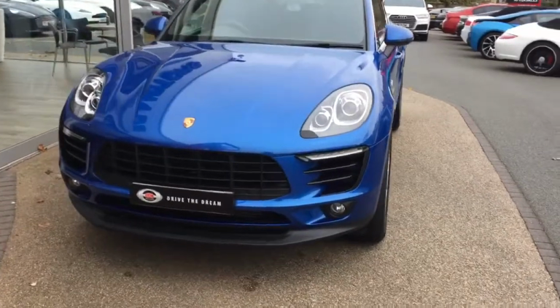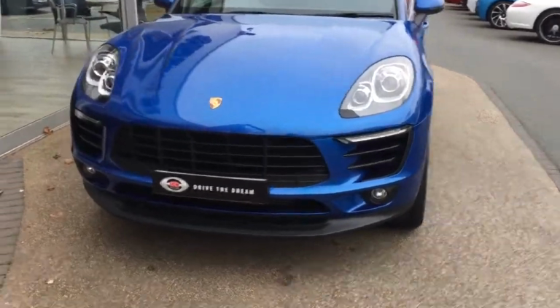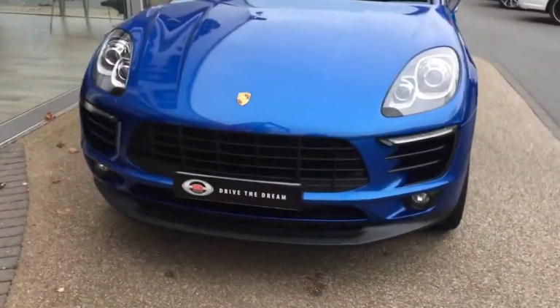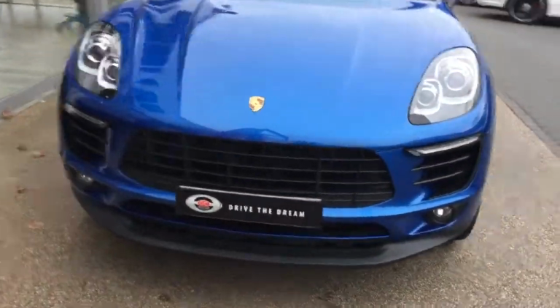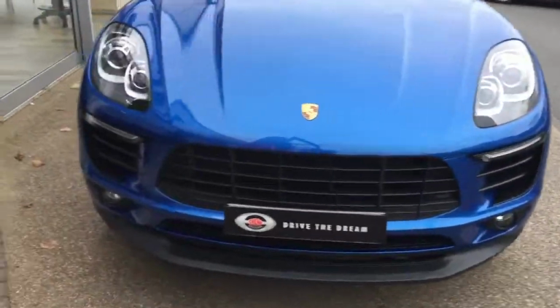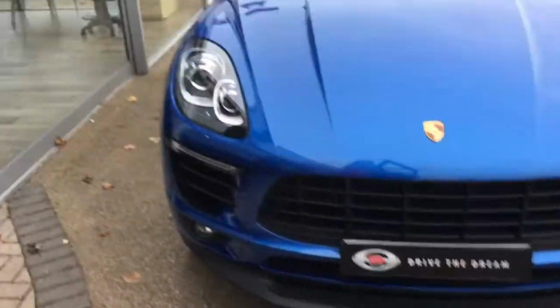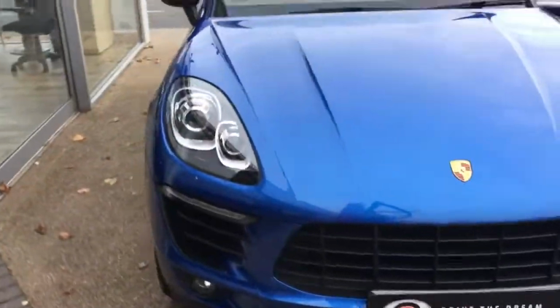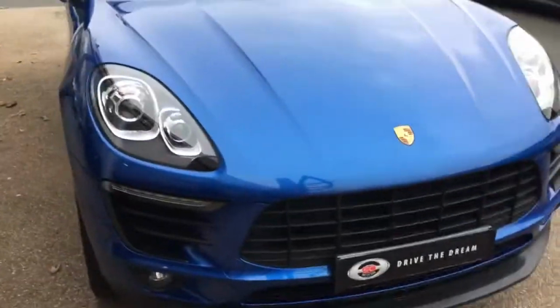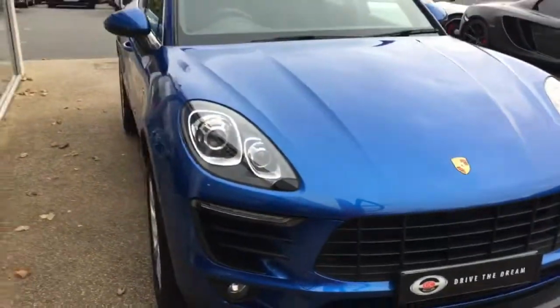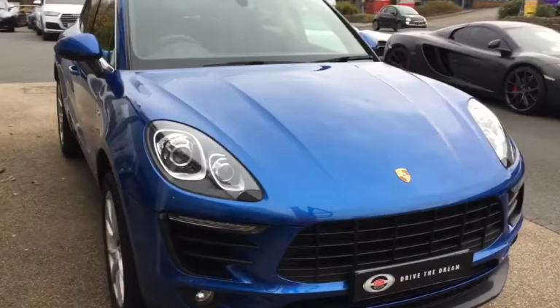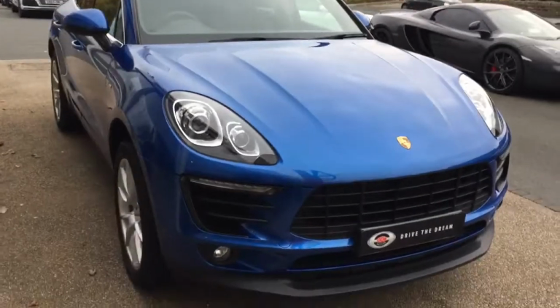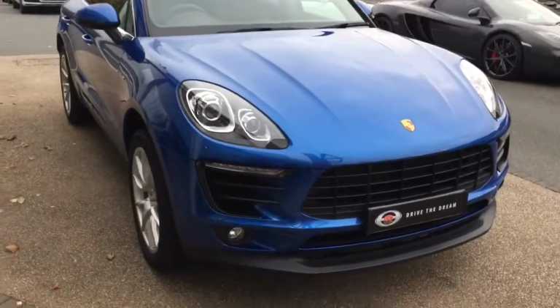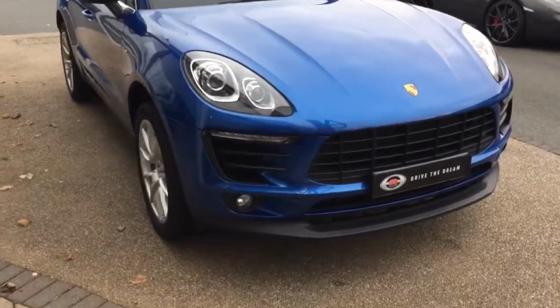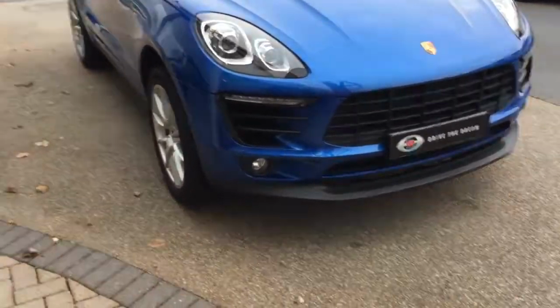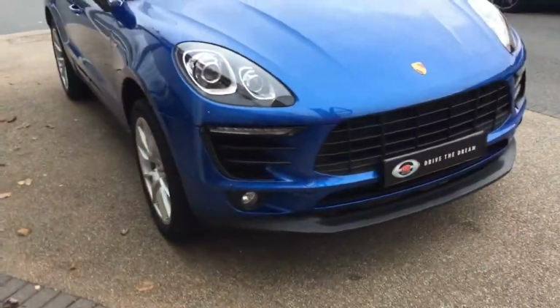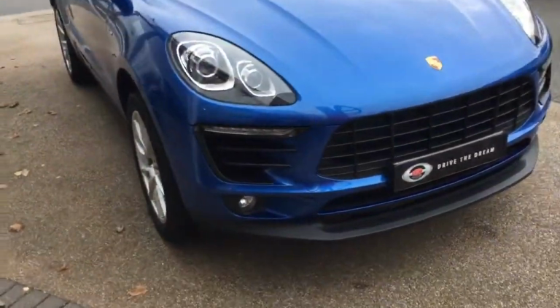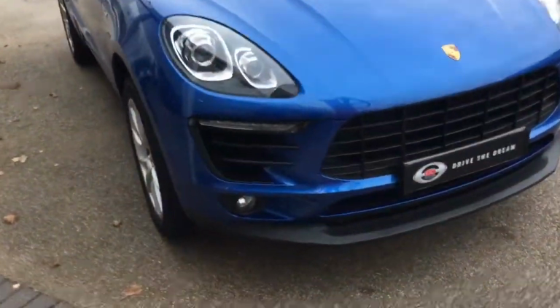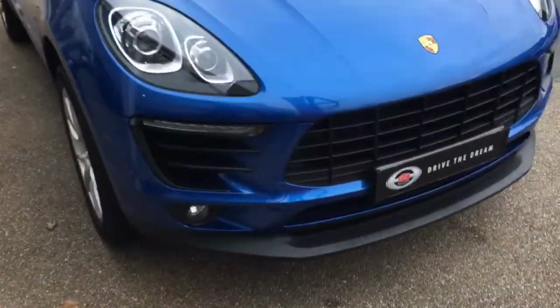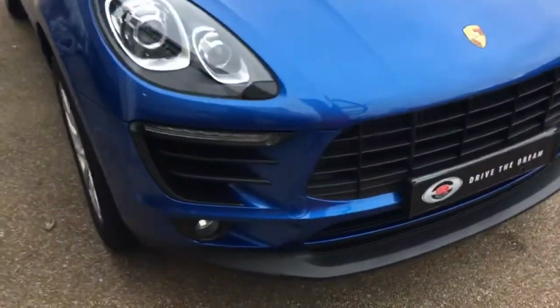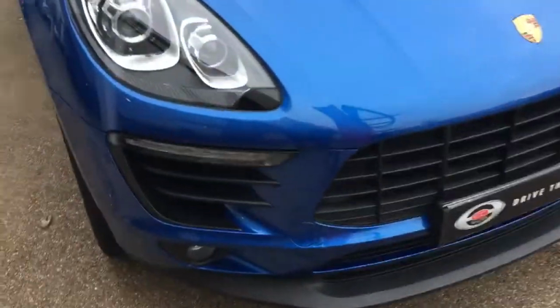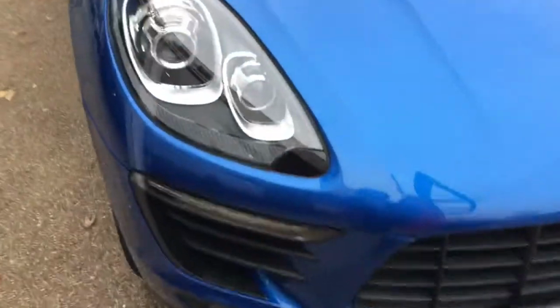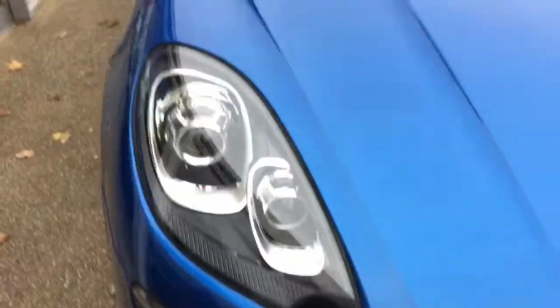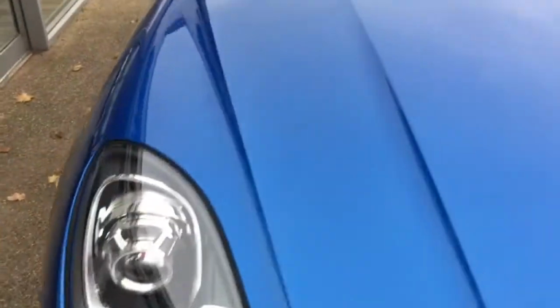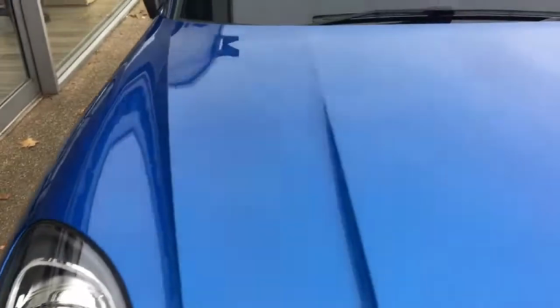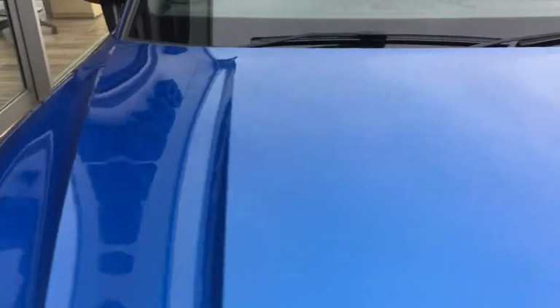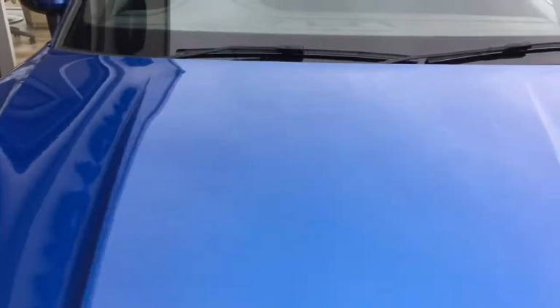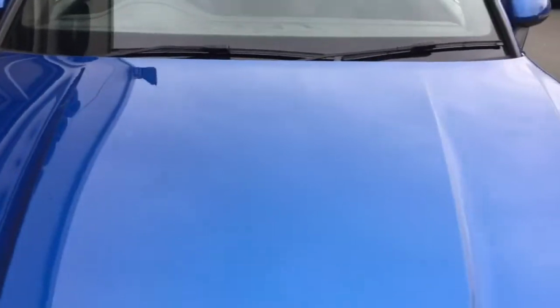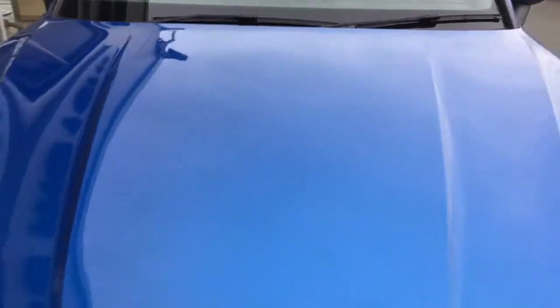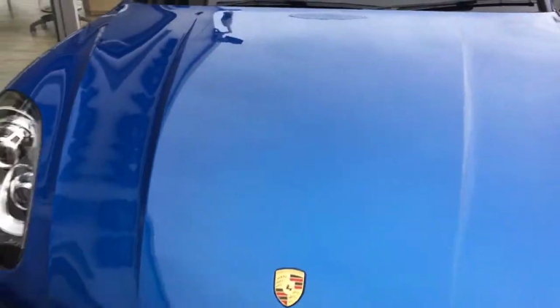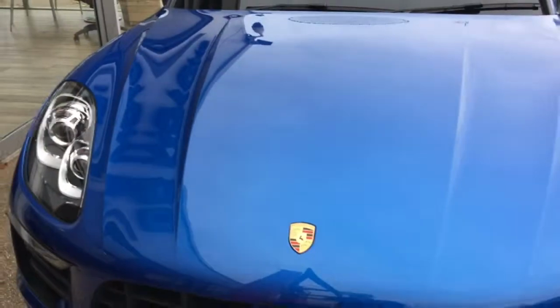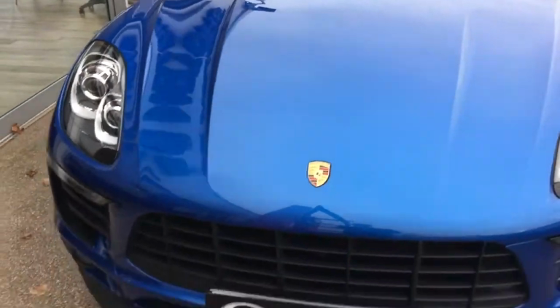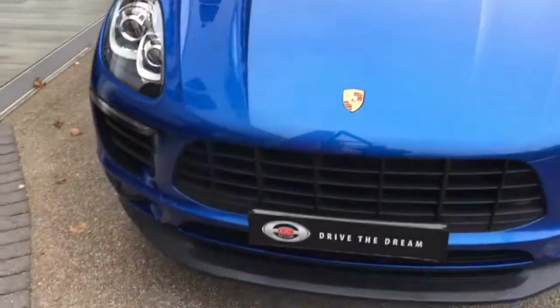Hi there, and thank you for your inquiry here at GC Motors regarding the Porsche Macan. I'm just going to give you a quick tour around the car. As you can see, there's a beautiful blue paintwork on it. It's in absolutely stunning condition, is this car.